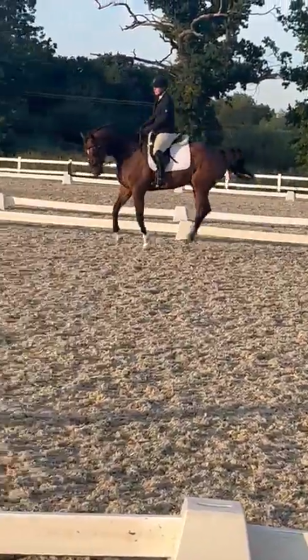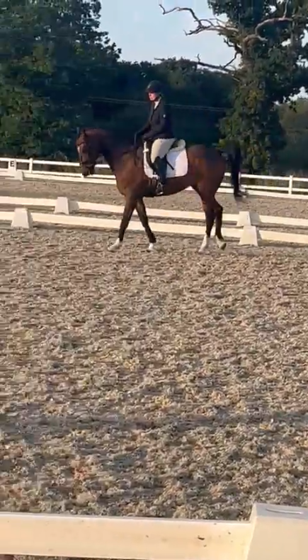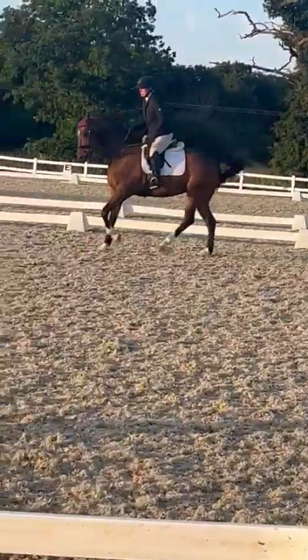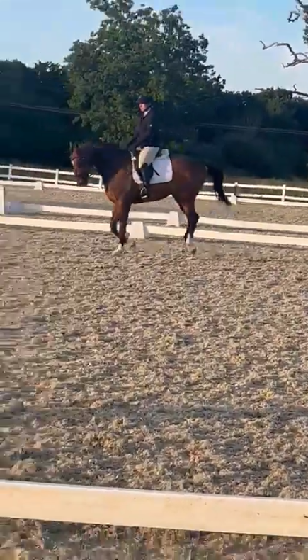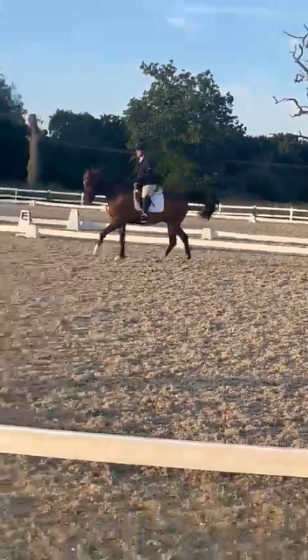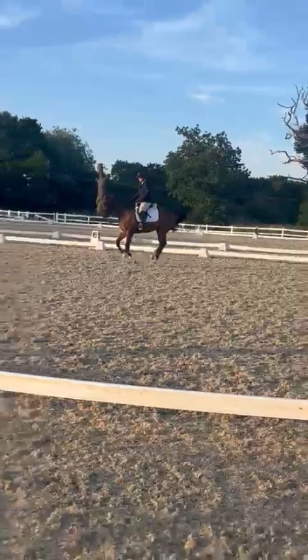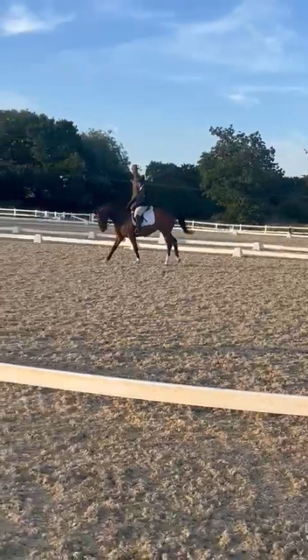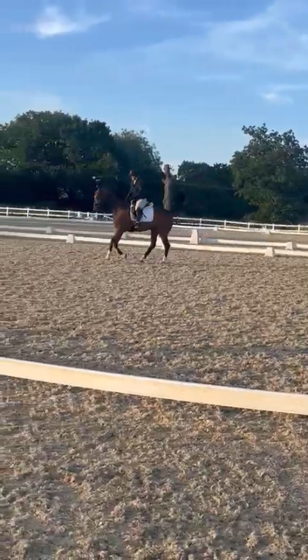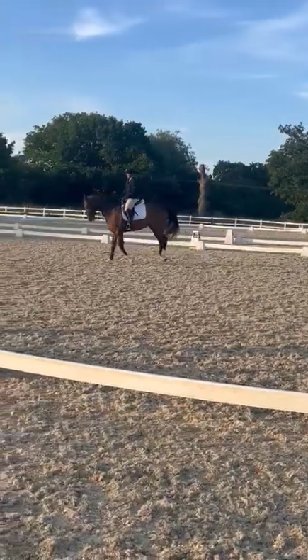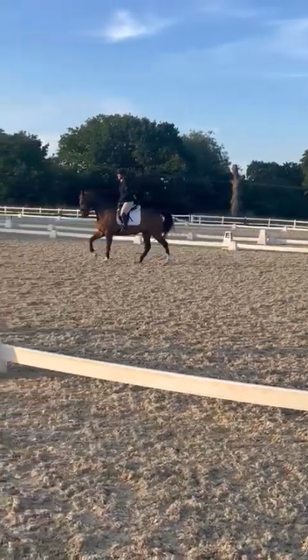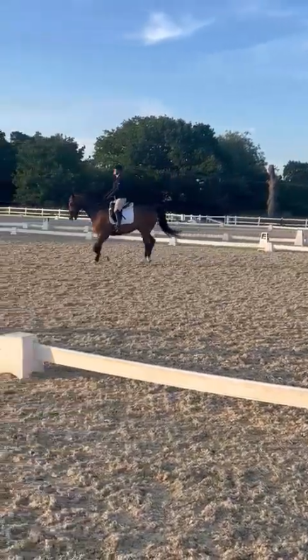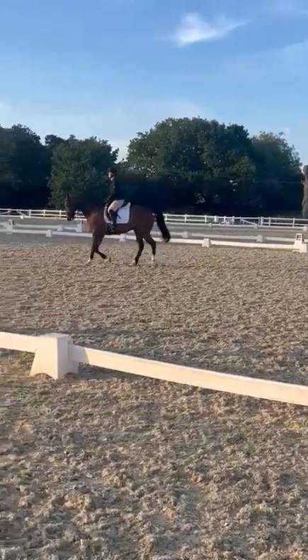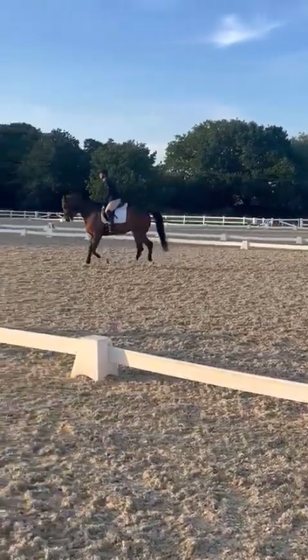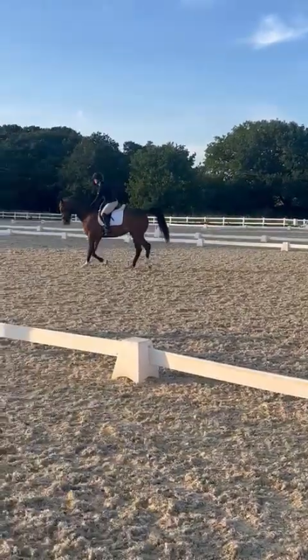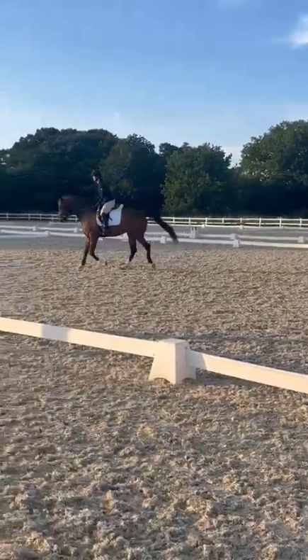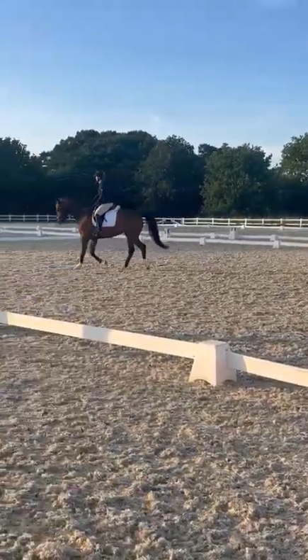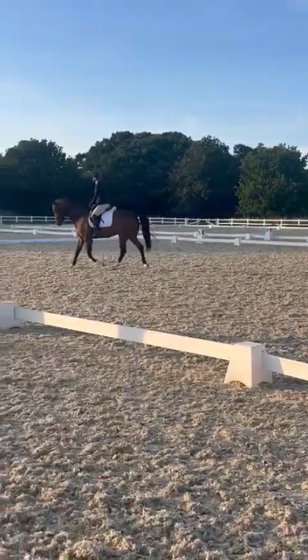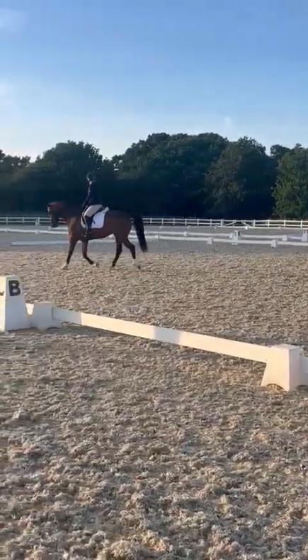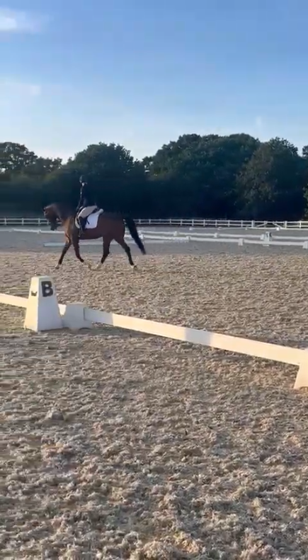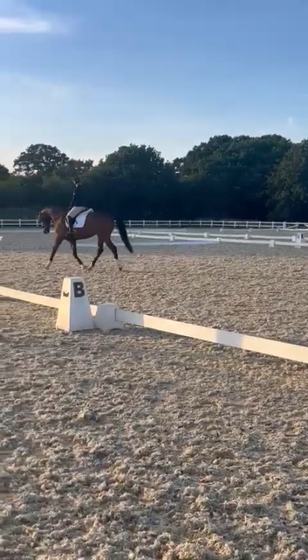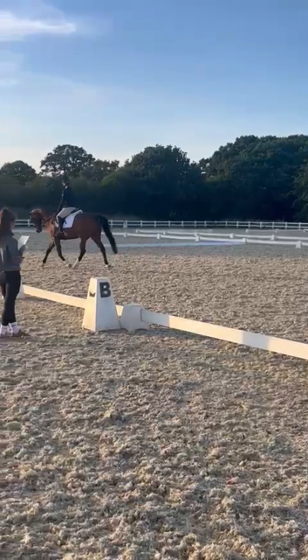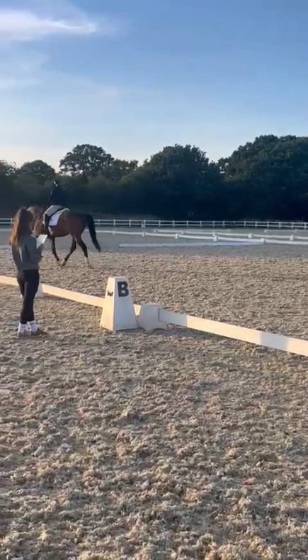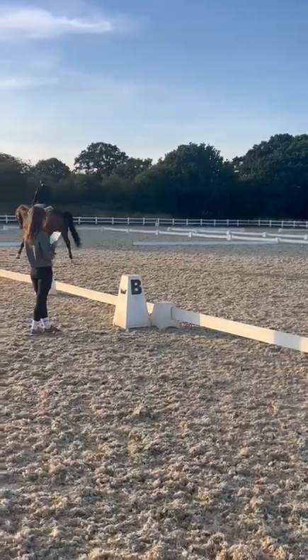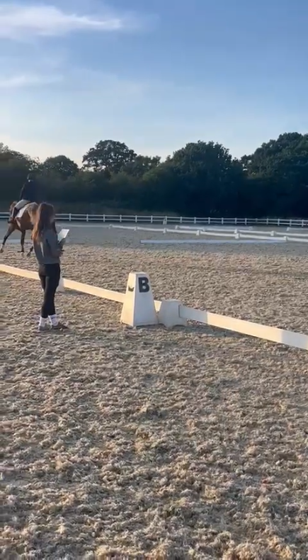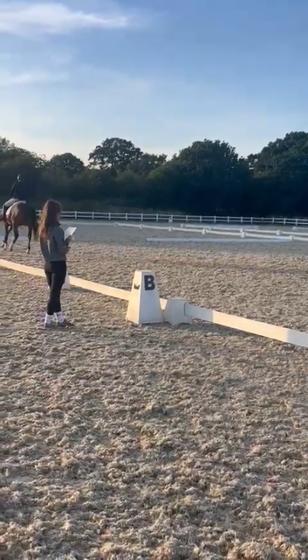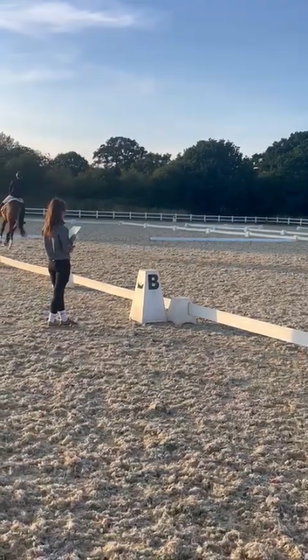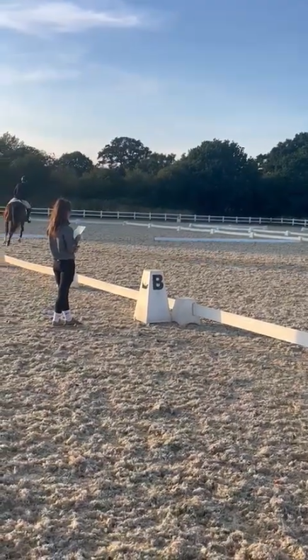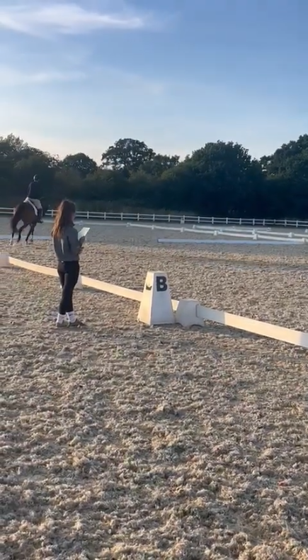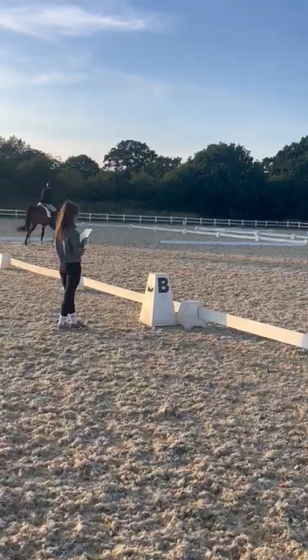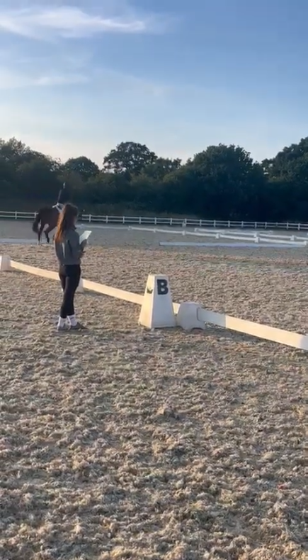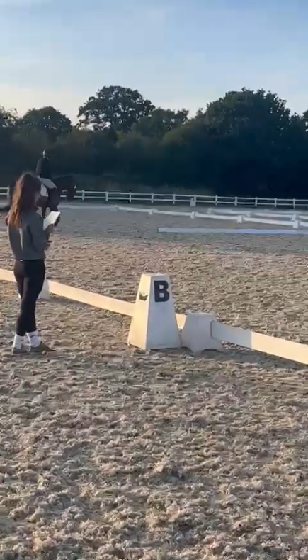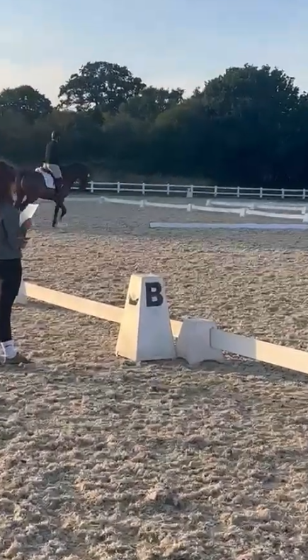F, working trot. F, A, K, working trot. K, X, M, change the rein and show some medium trot strides.